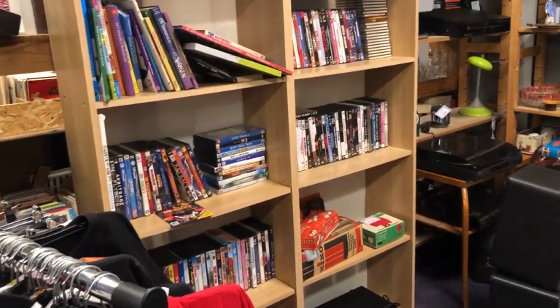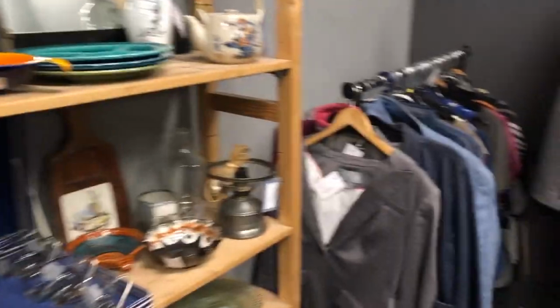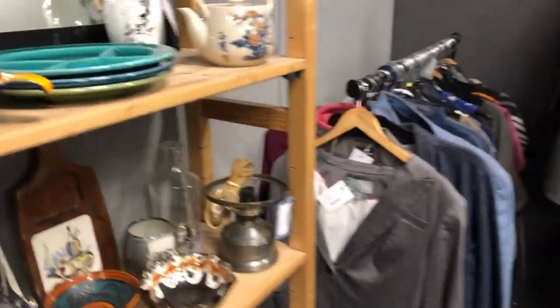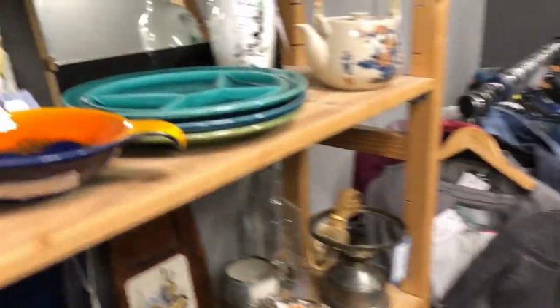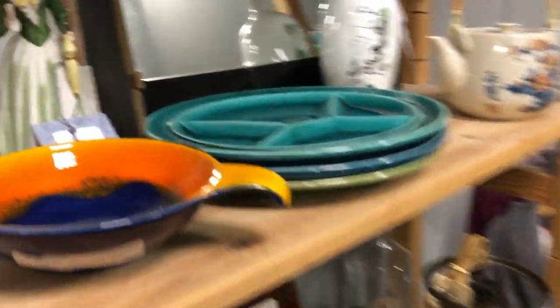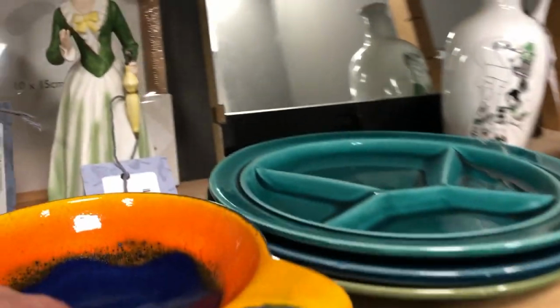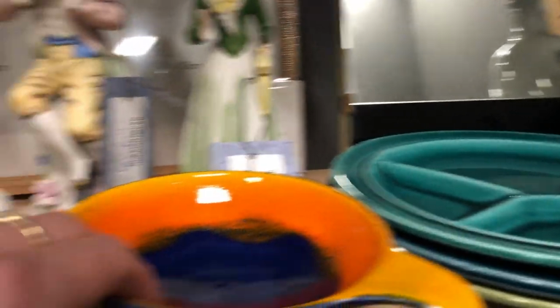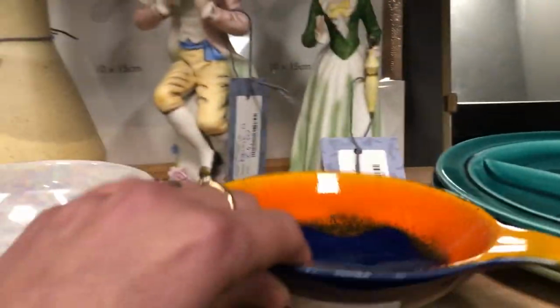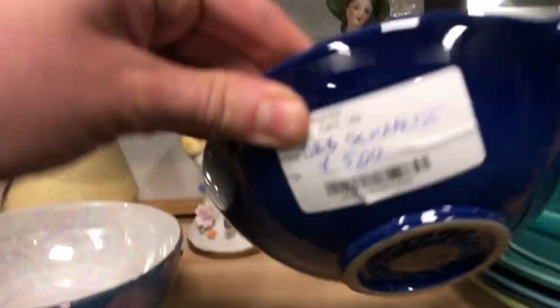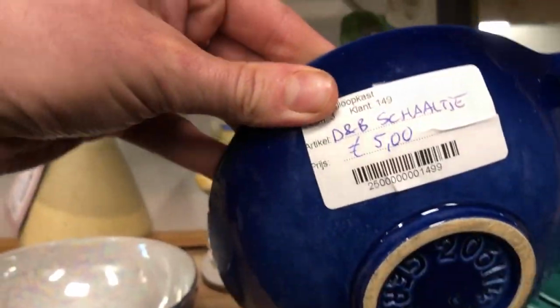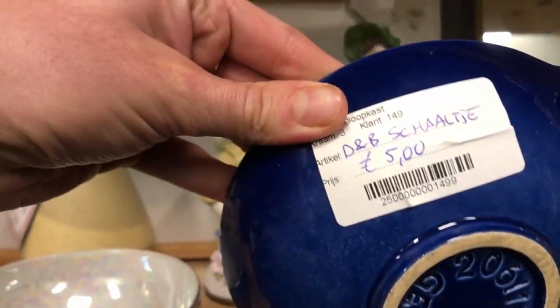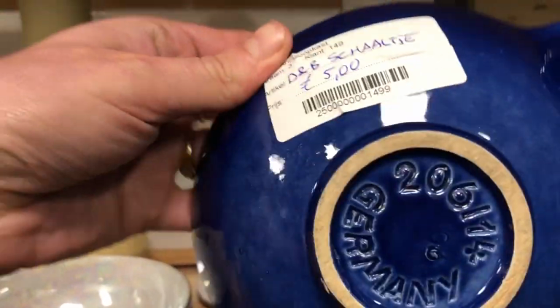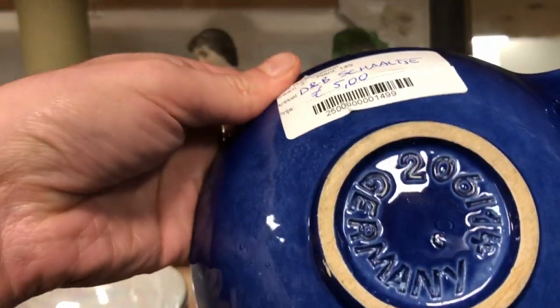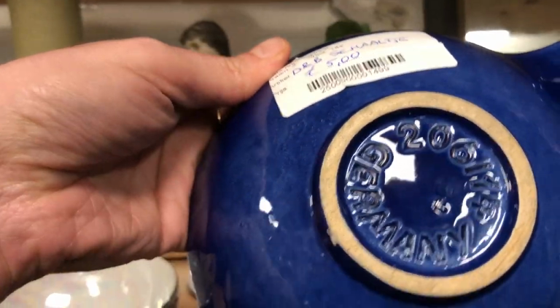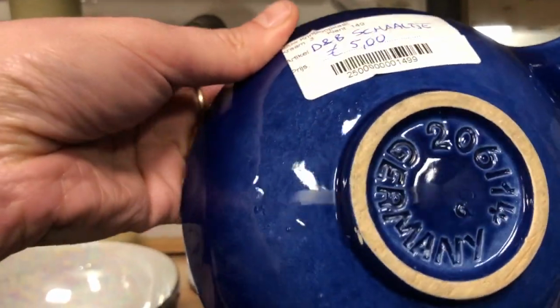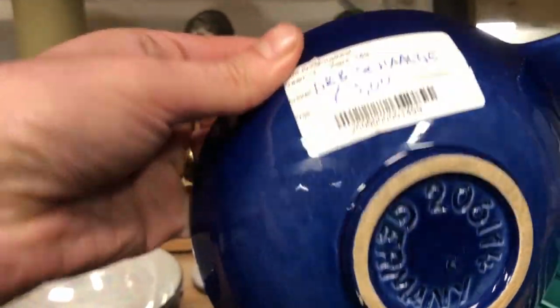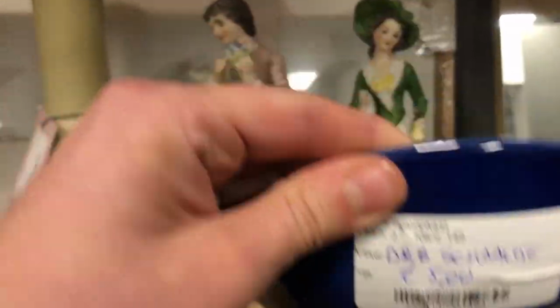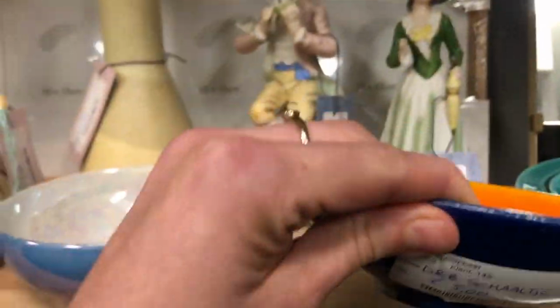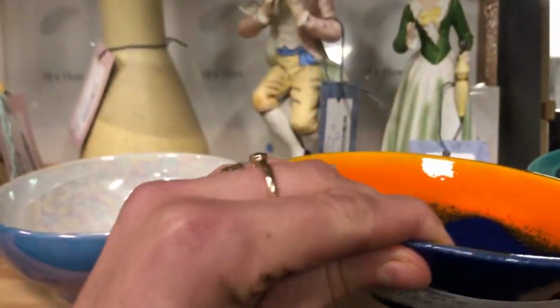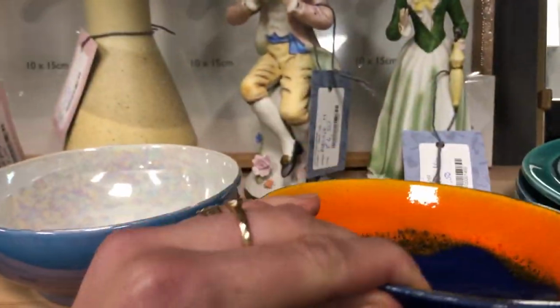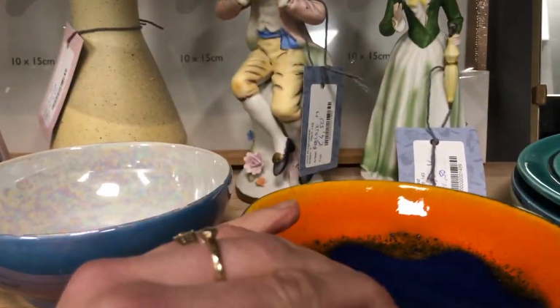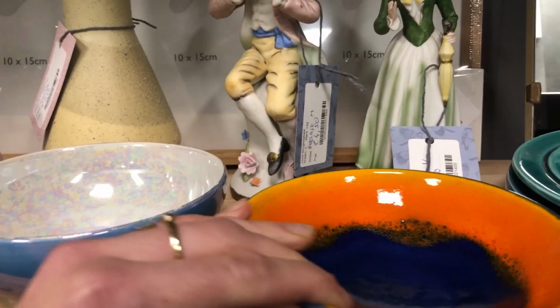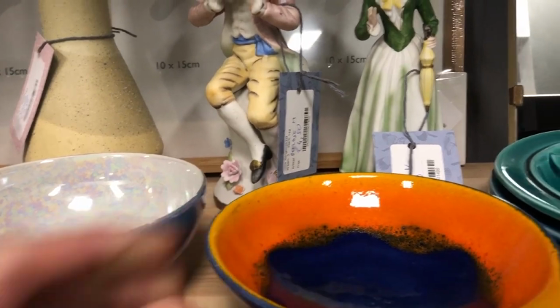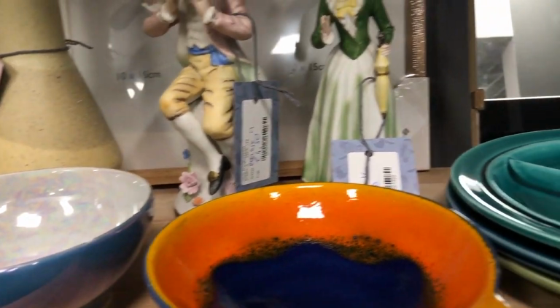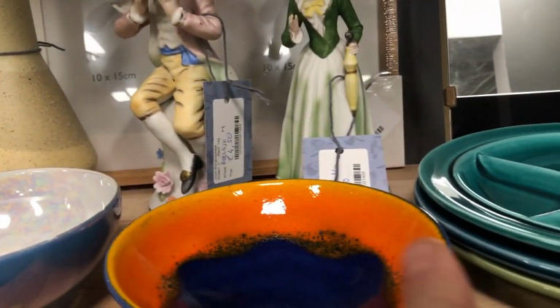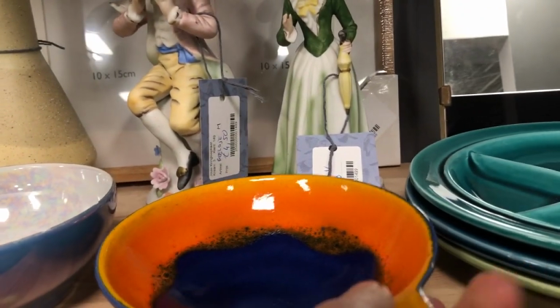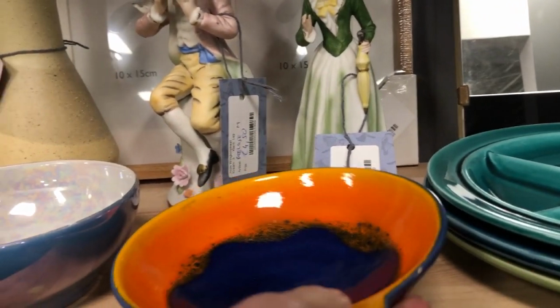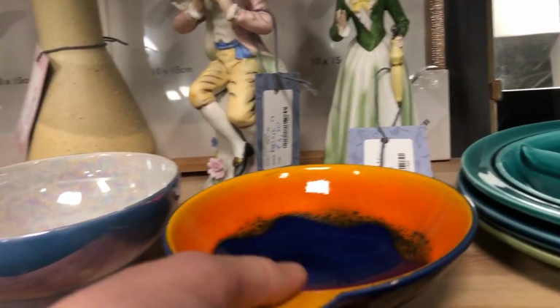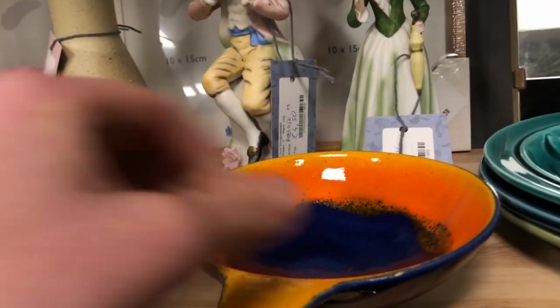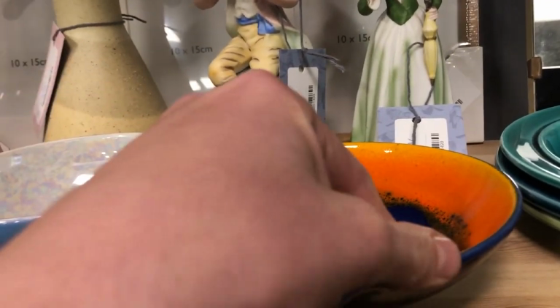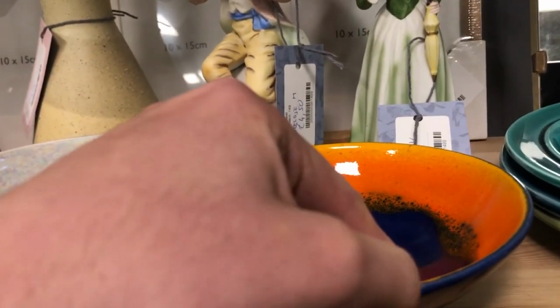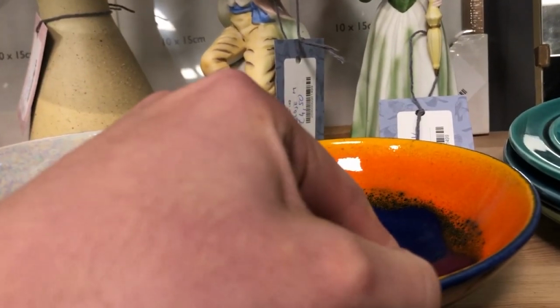The first thing that caught my eye was this stunning West Germany bowl which I knew even before picking it up was made by Dummler & Breiden. It did have a very visible chip though, so I ended up putting it back.